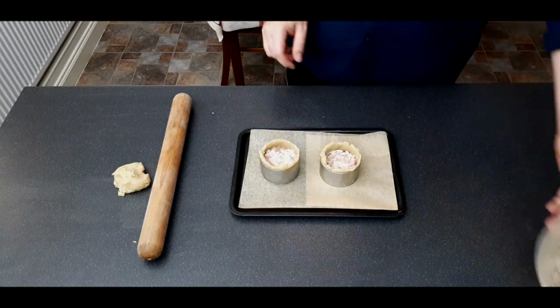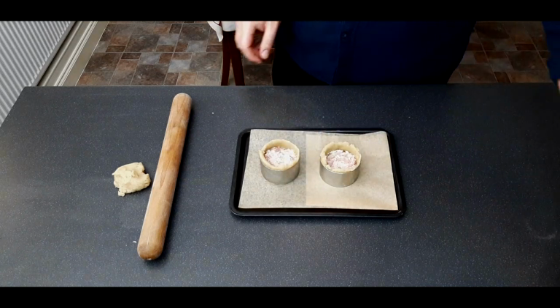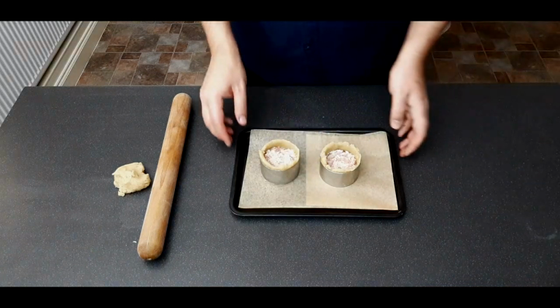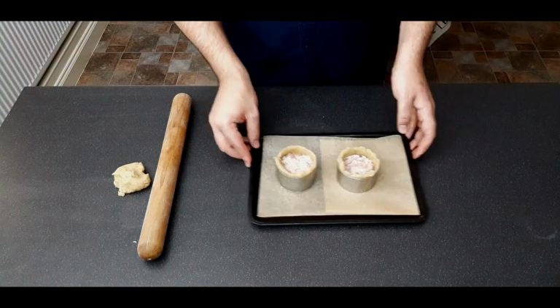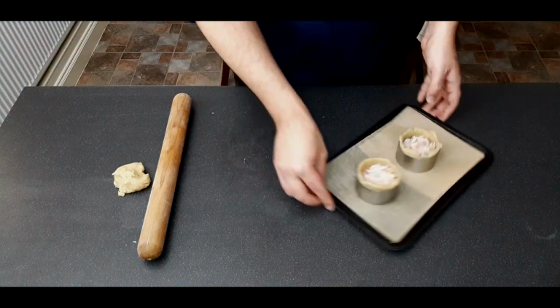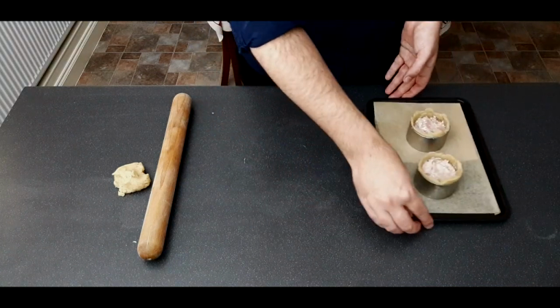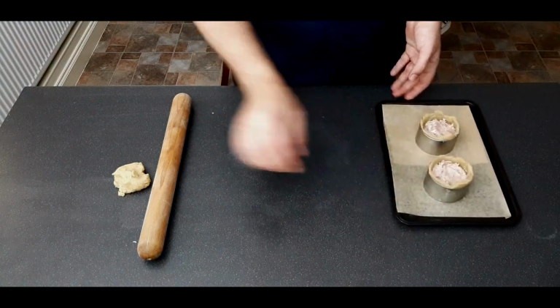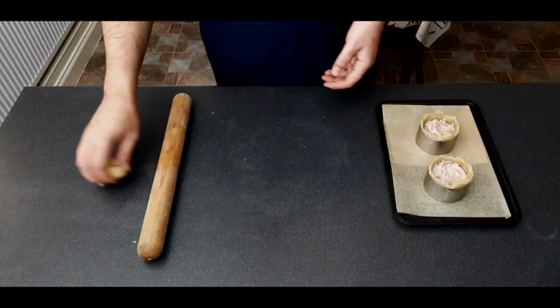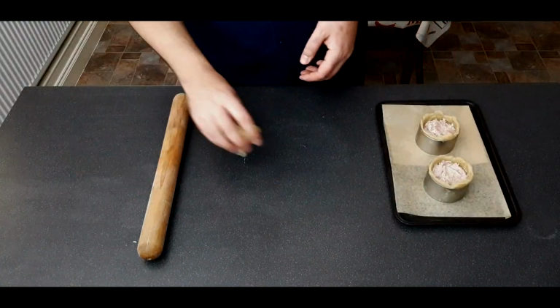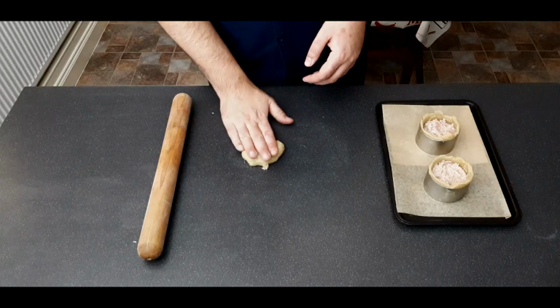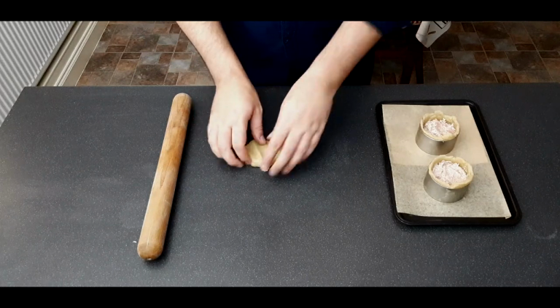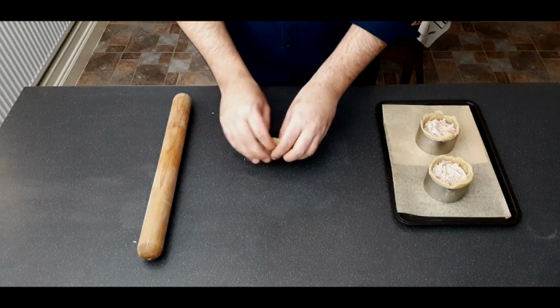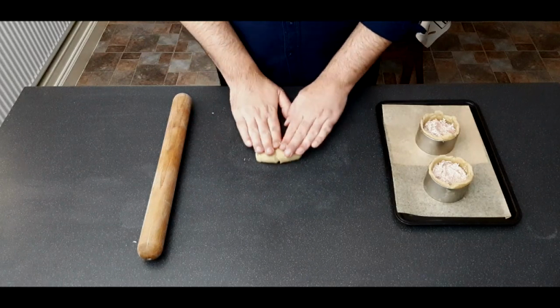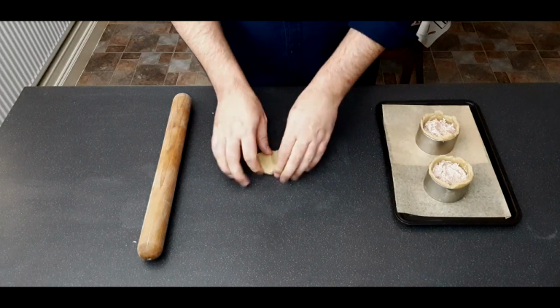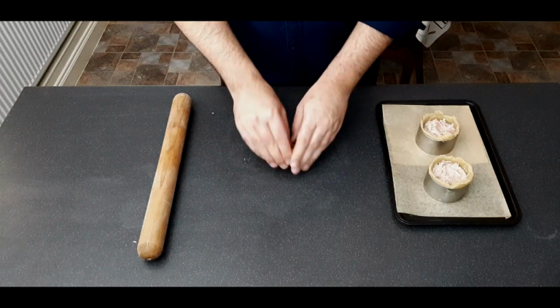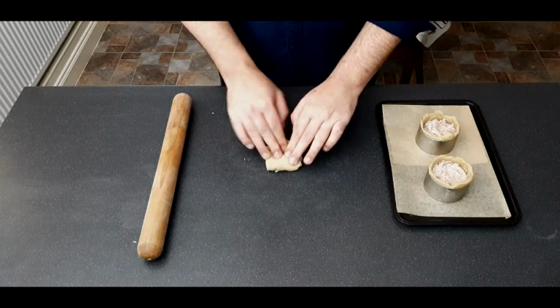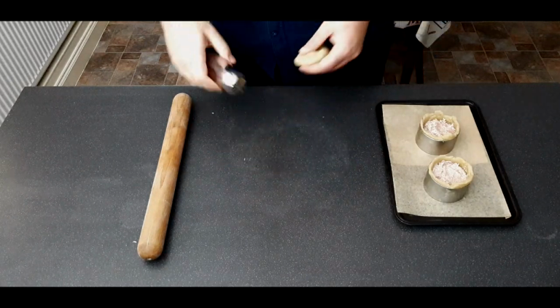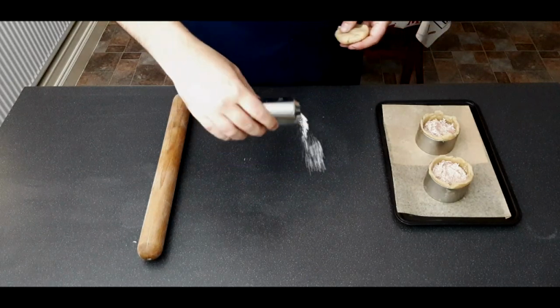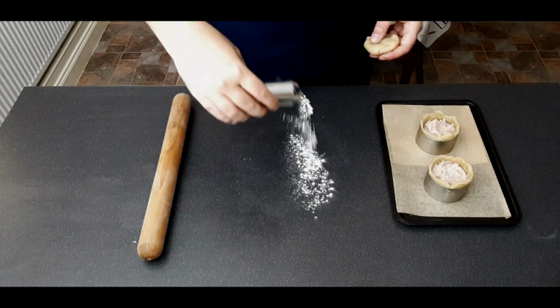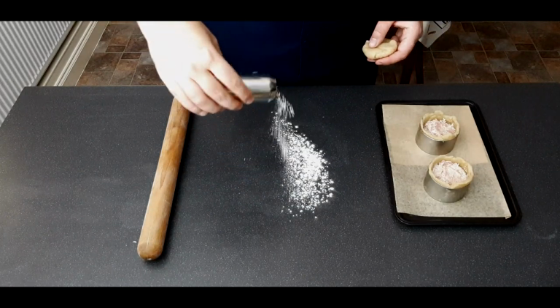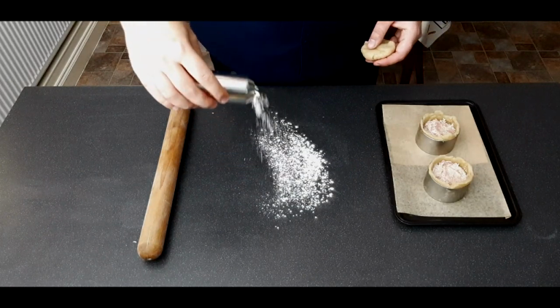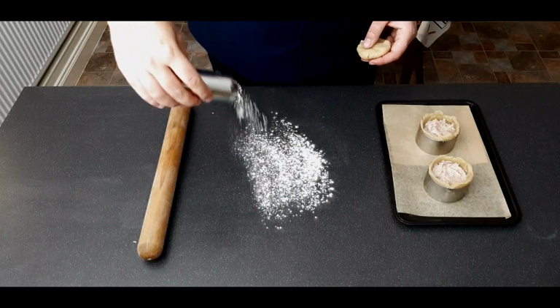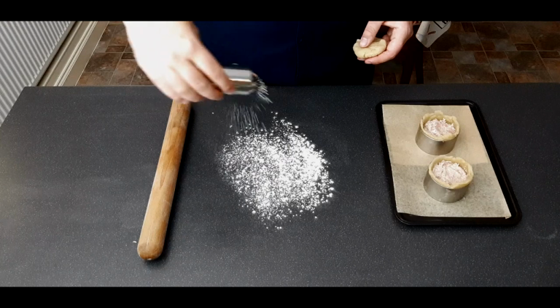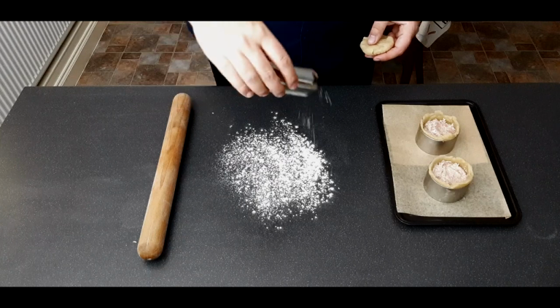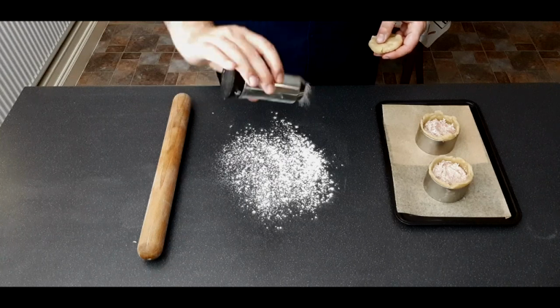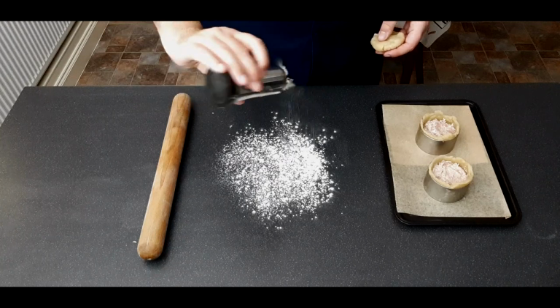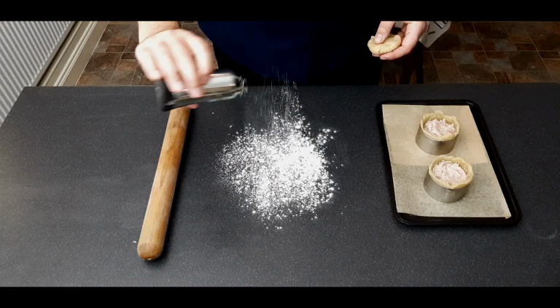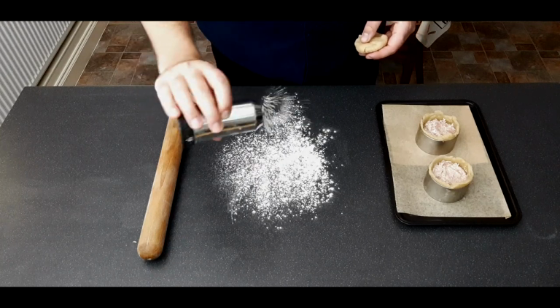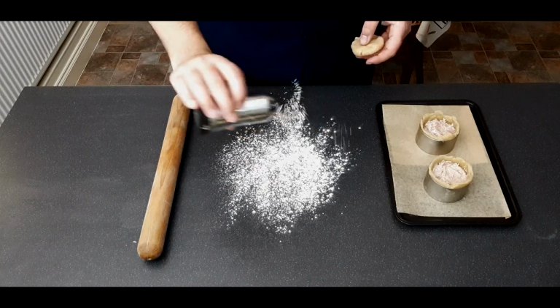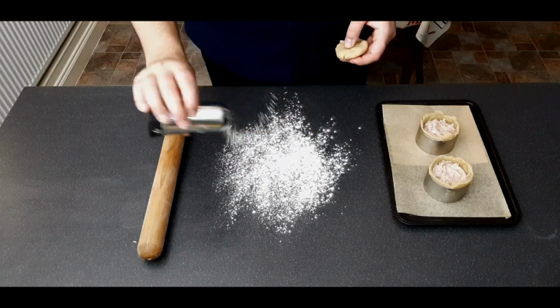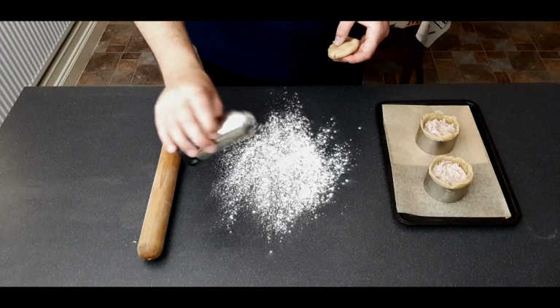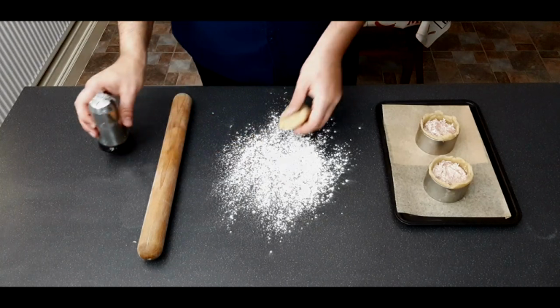Move them to one side while we make the lids. Grab the last third of your dough and give it a quick knead, as it will have dried out slightly.